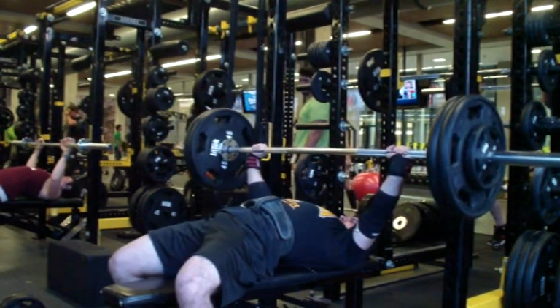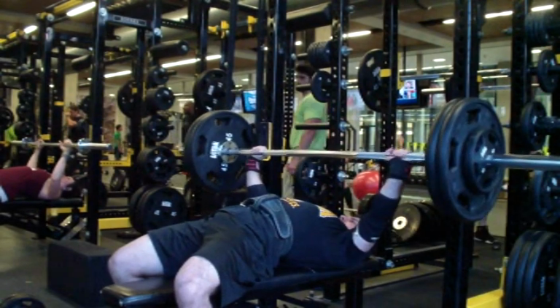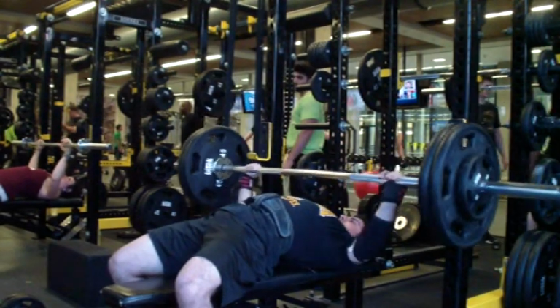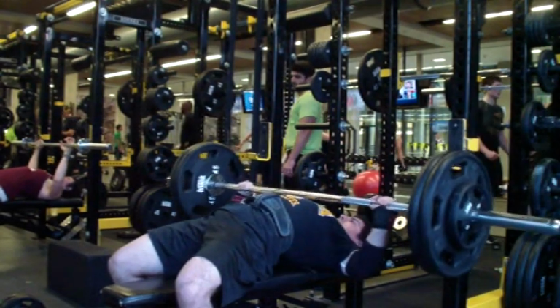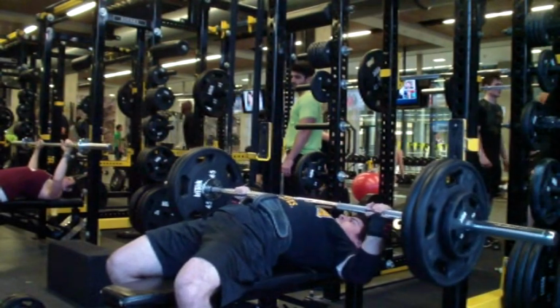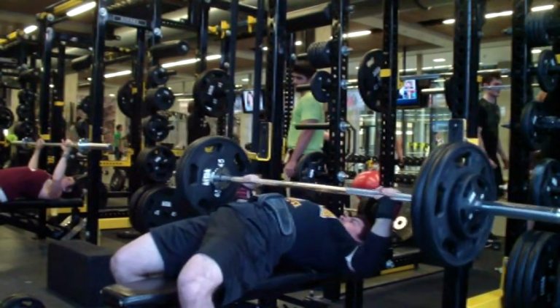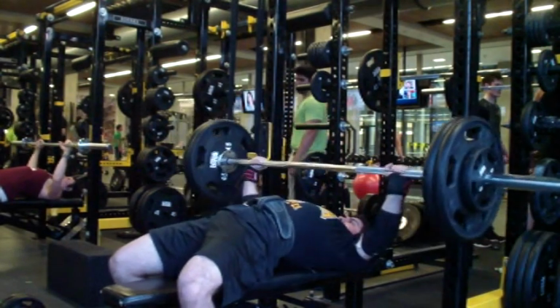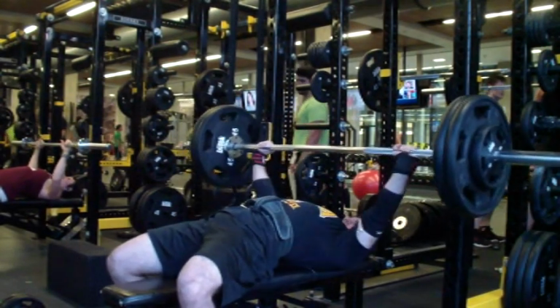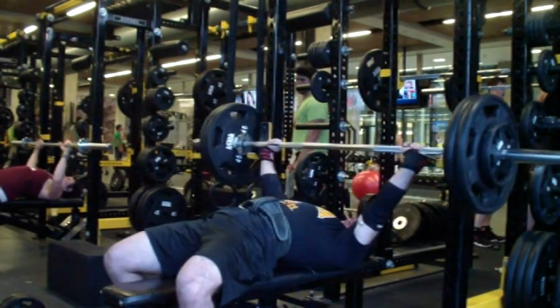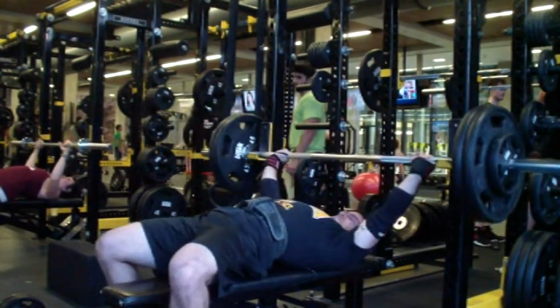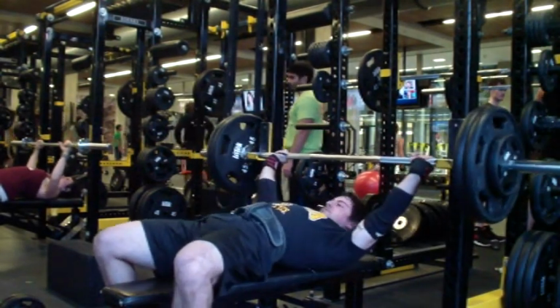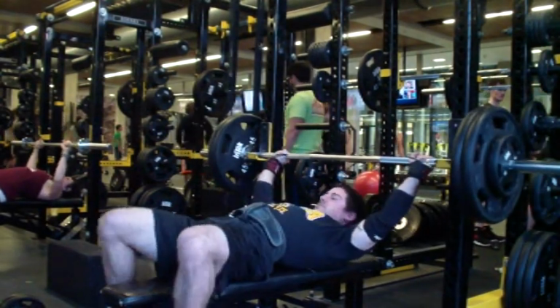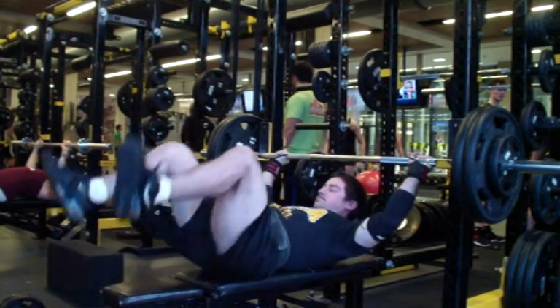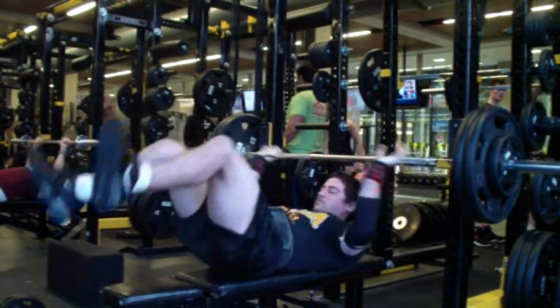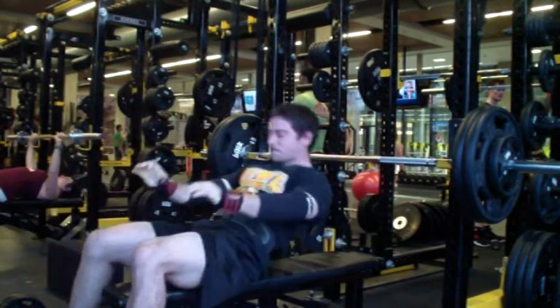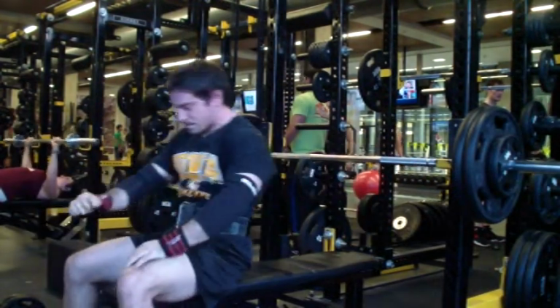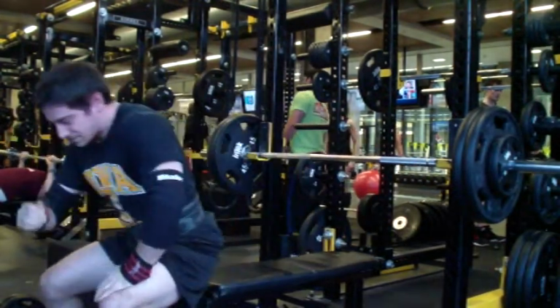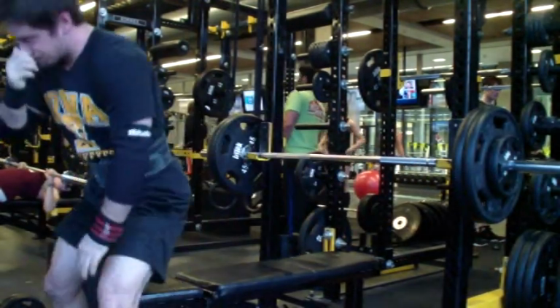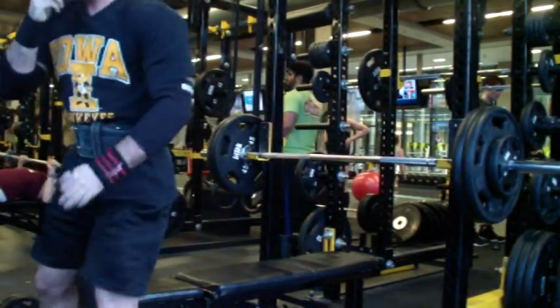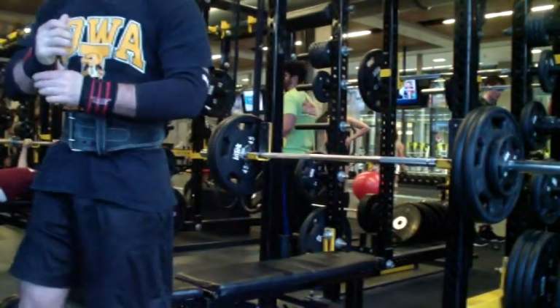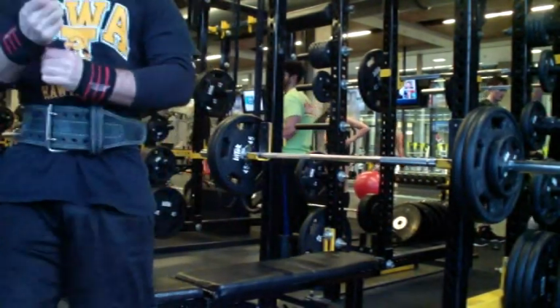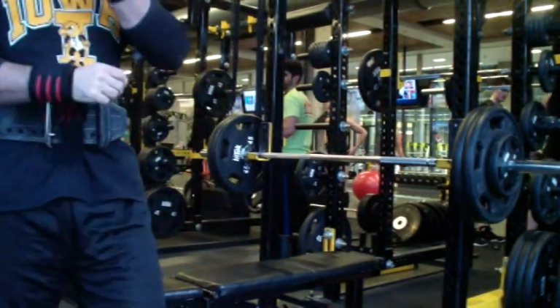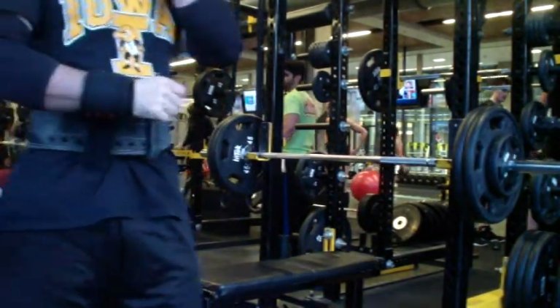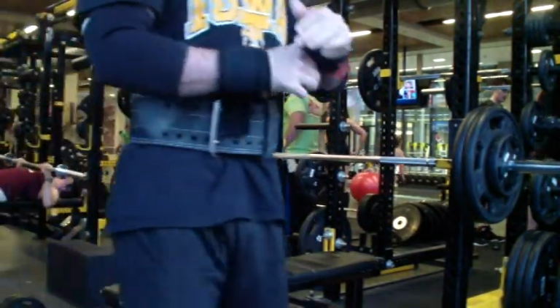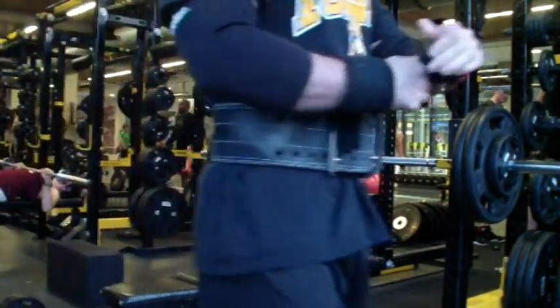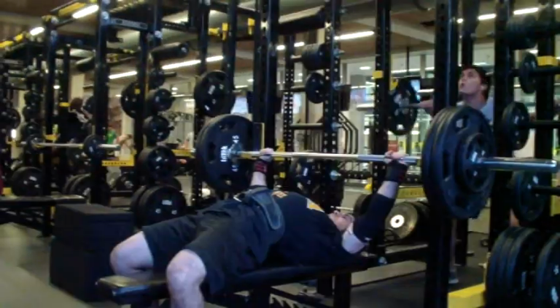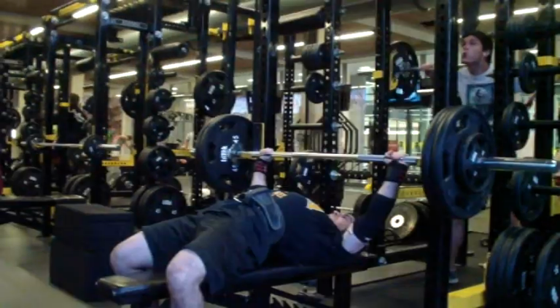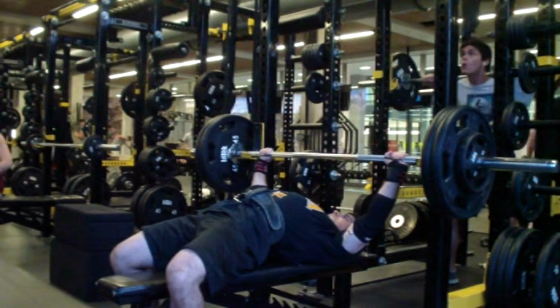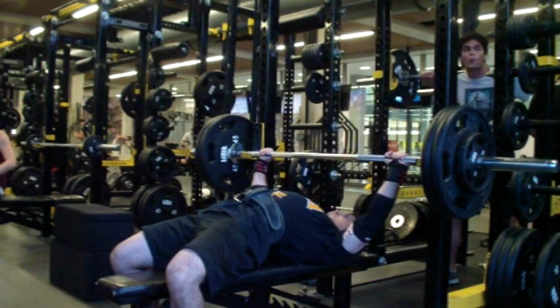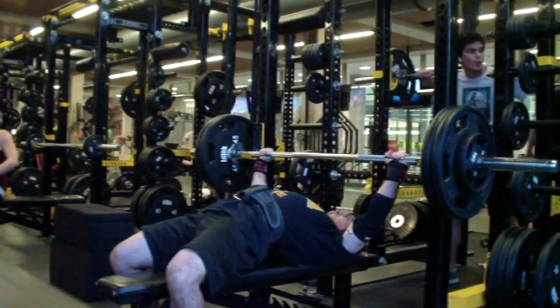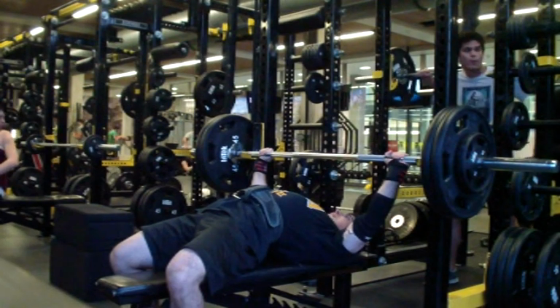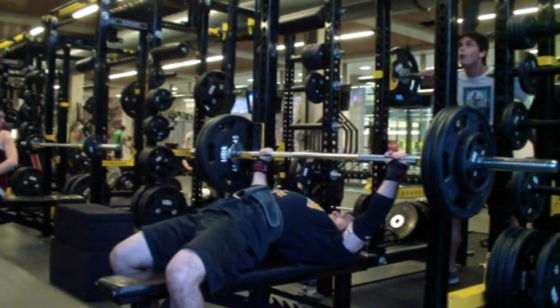This was plus two on my best paused work set from last cycle, which was 240 for 6. That's what I did in my AMRAP last training cycle, so that was great.